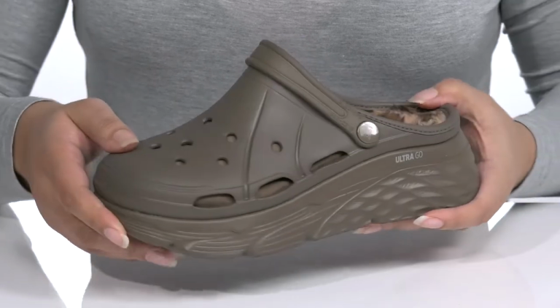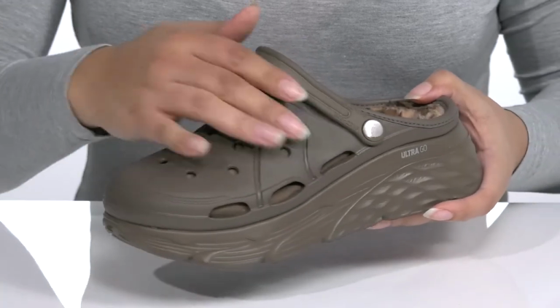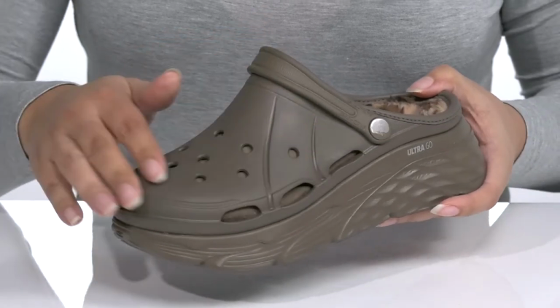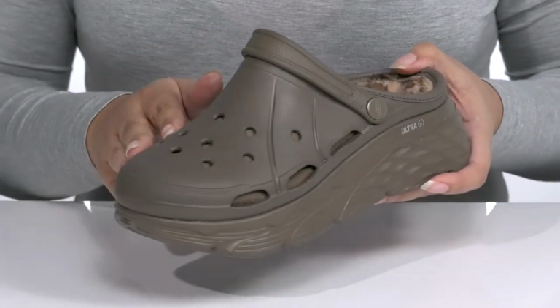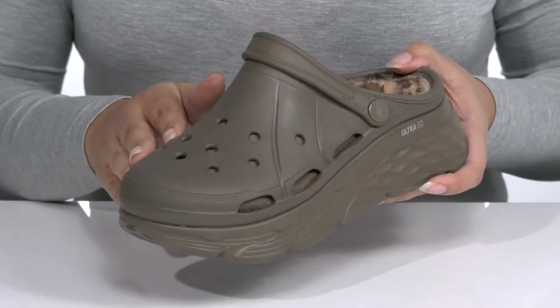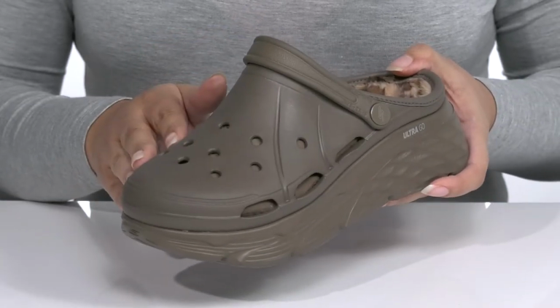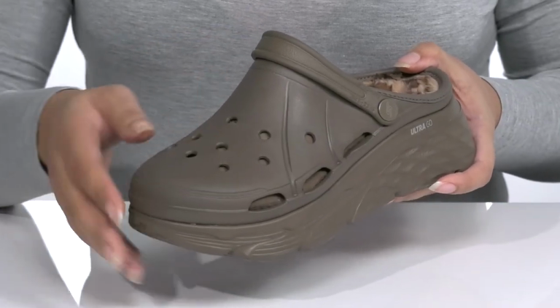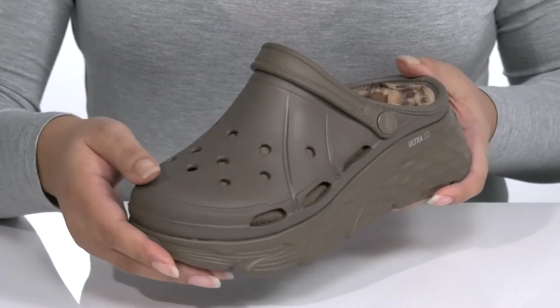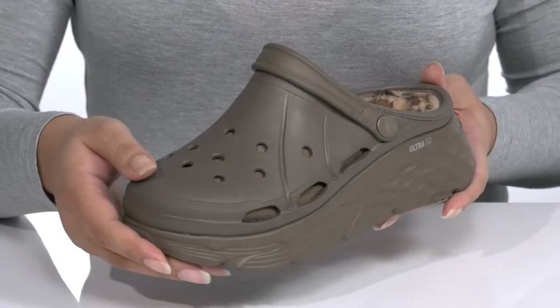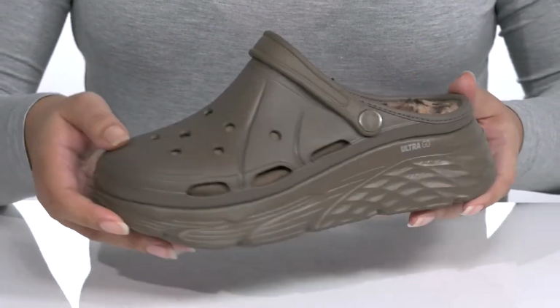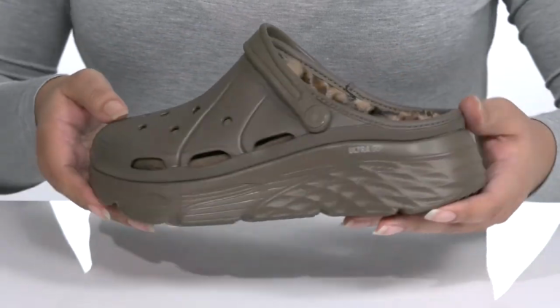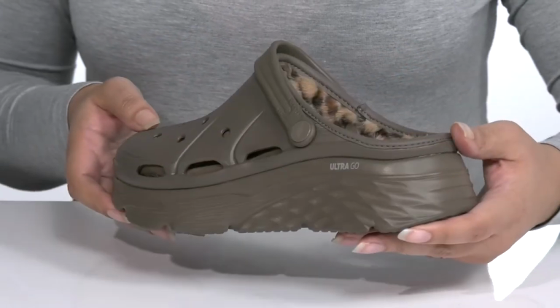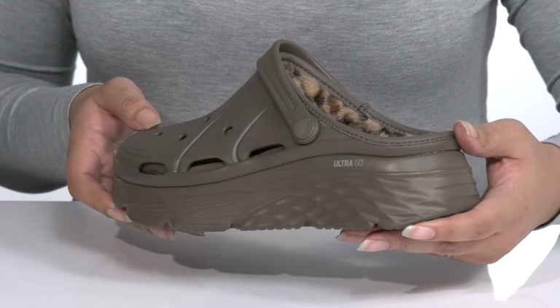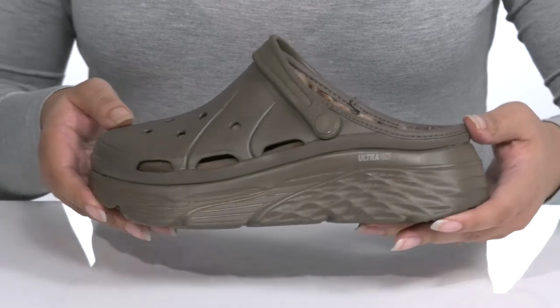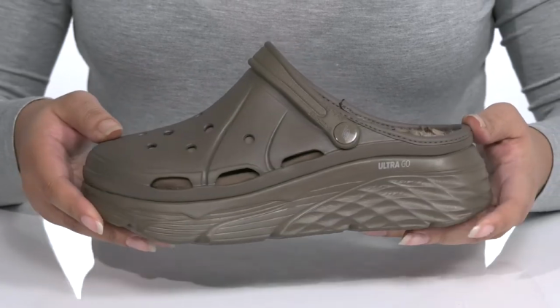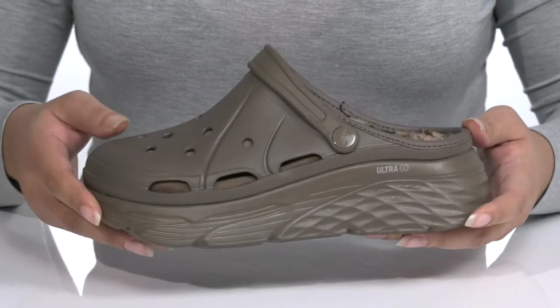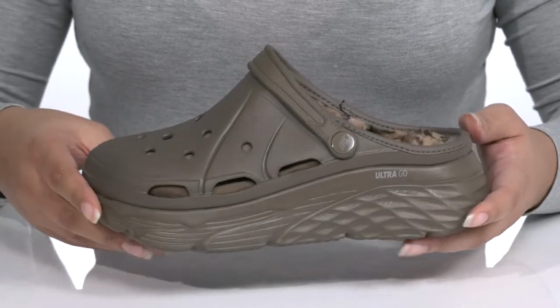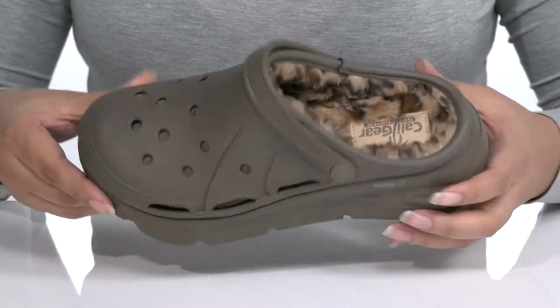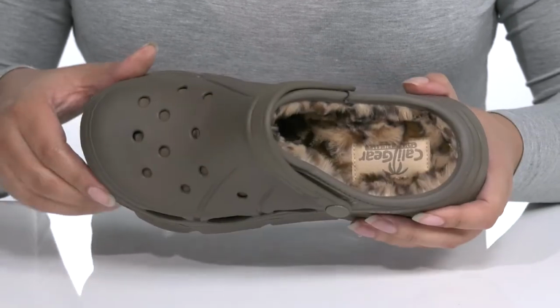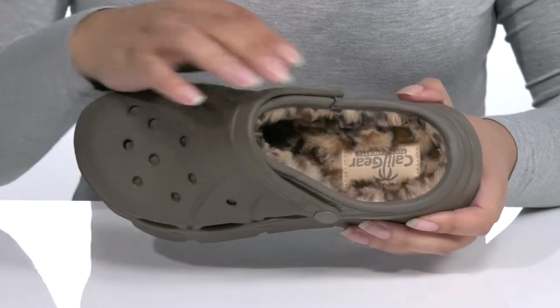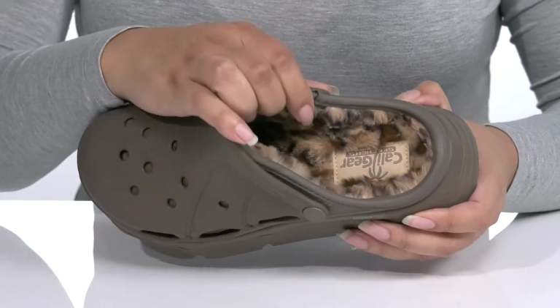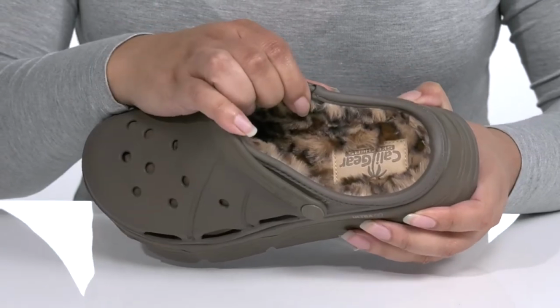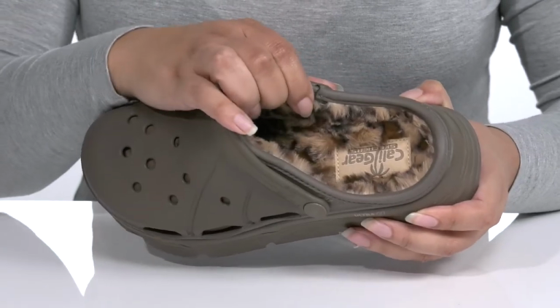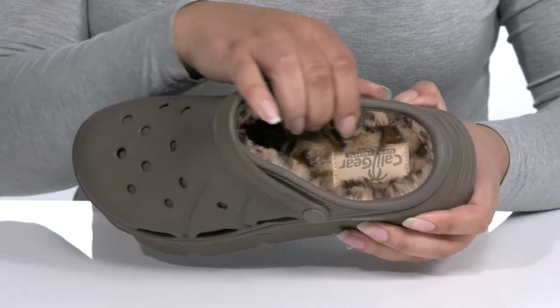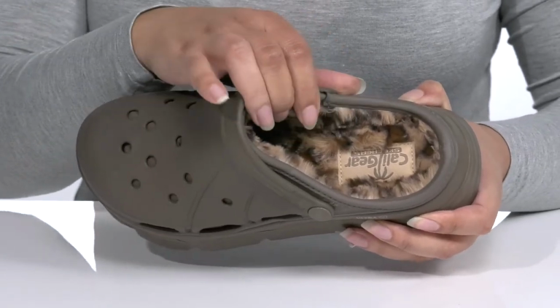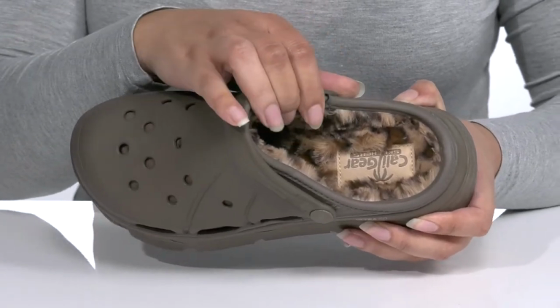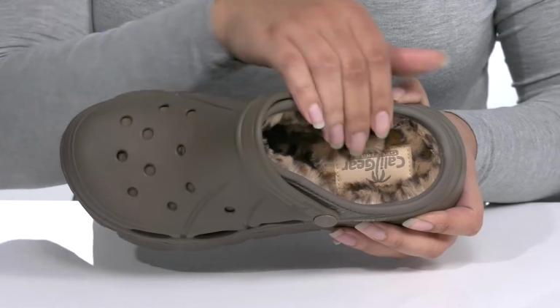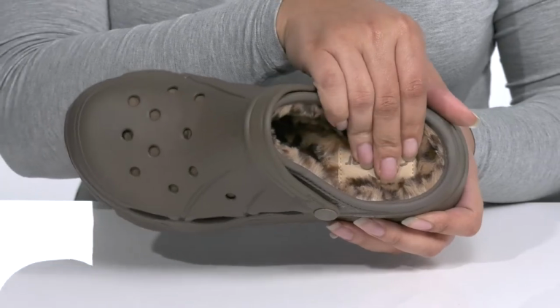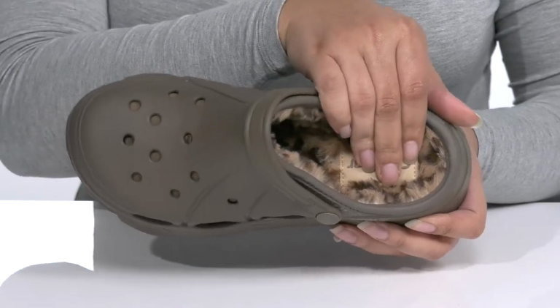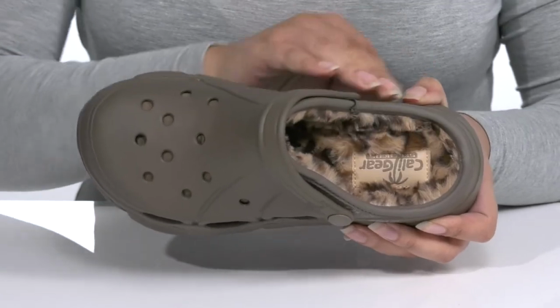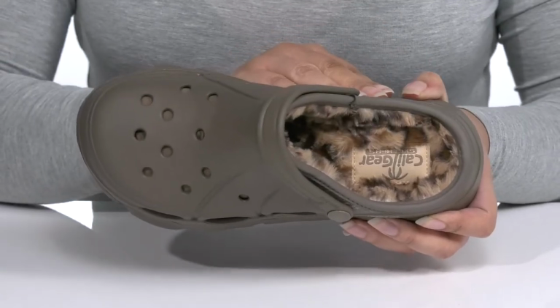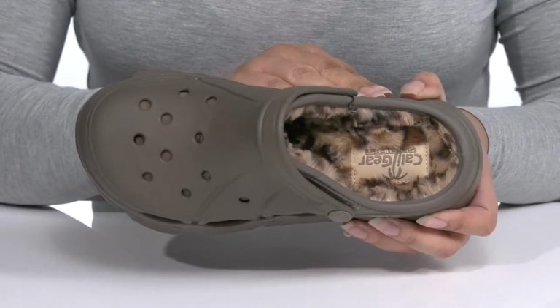The vamp has perforations for breathability and would look great with your favorite pair of skinny jeans and a cute t-shirt. Inside there is a faux fur lining that has a leopard print with a cushion footbed to keep you comfortable all day.